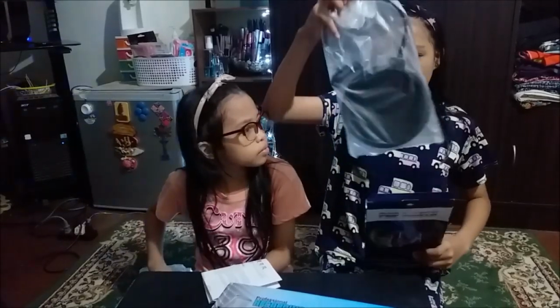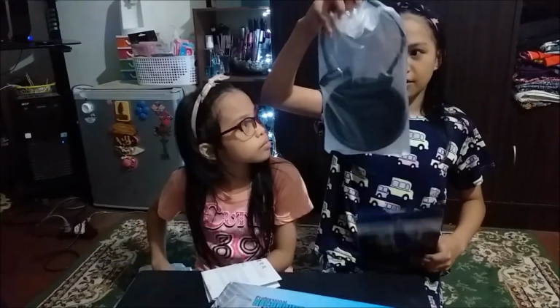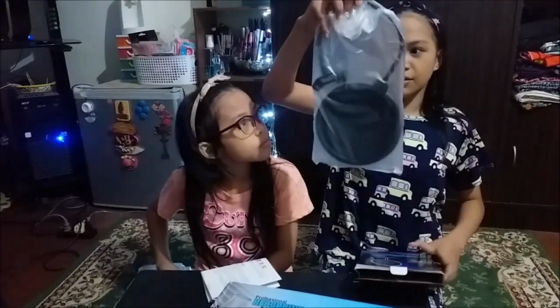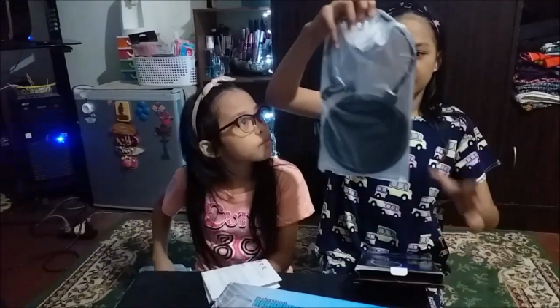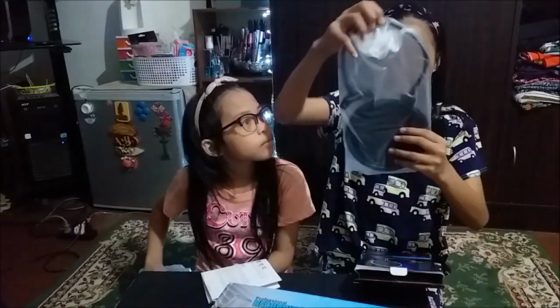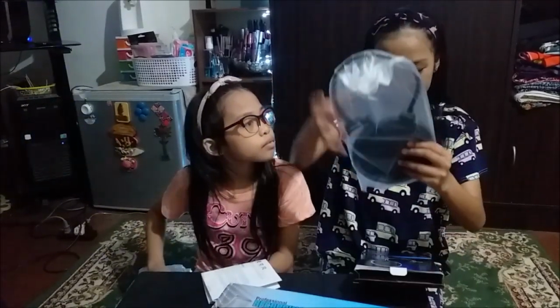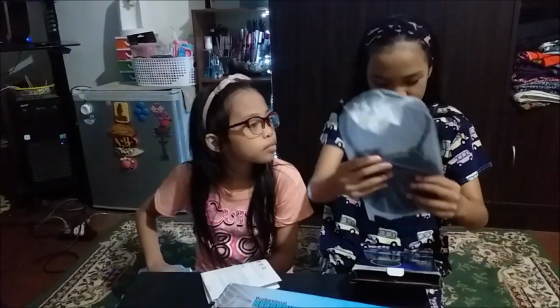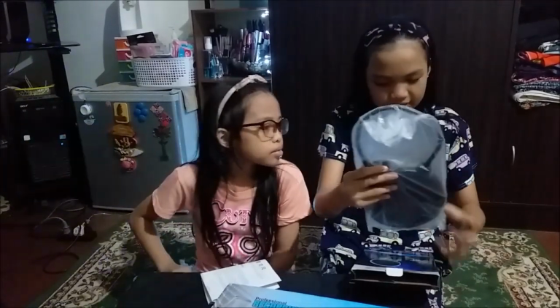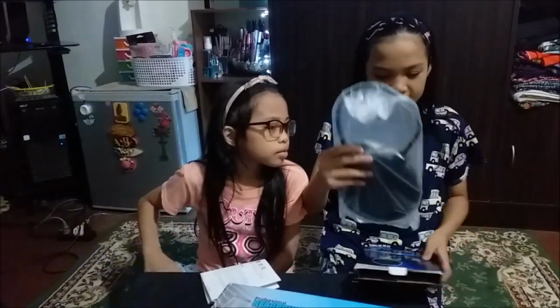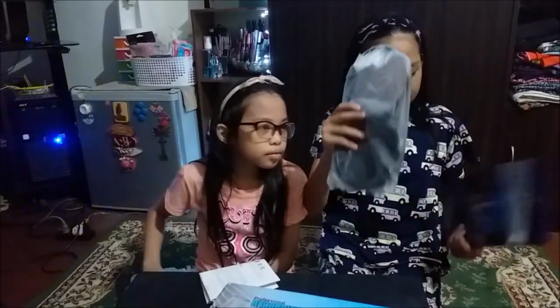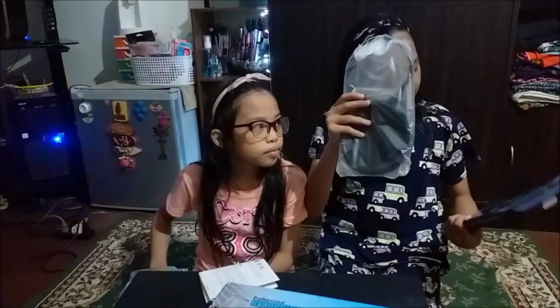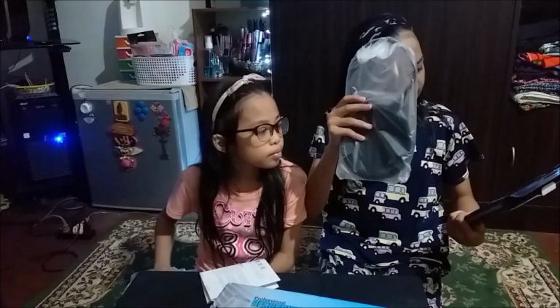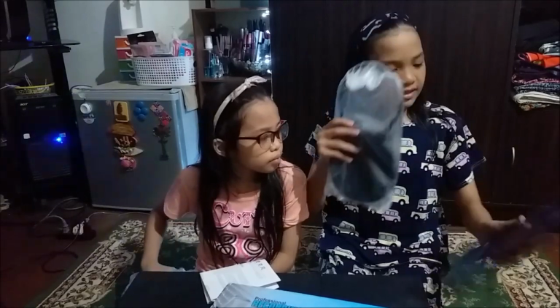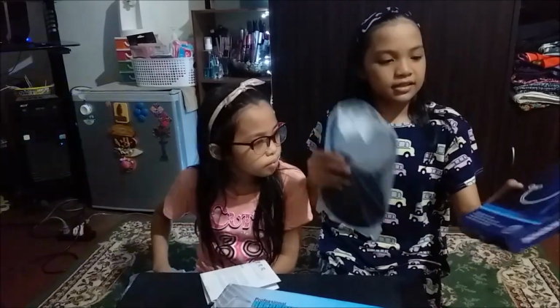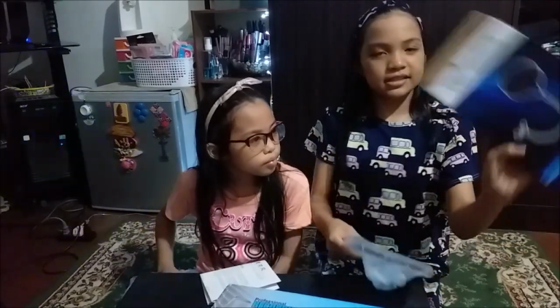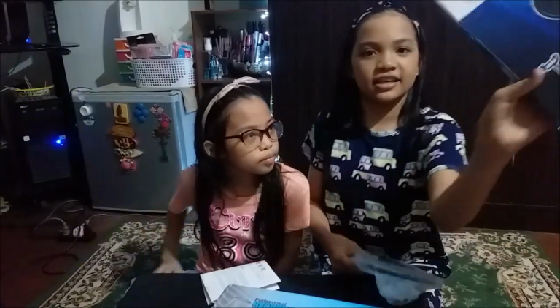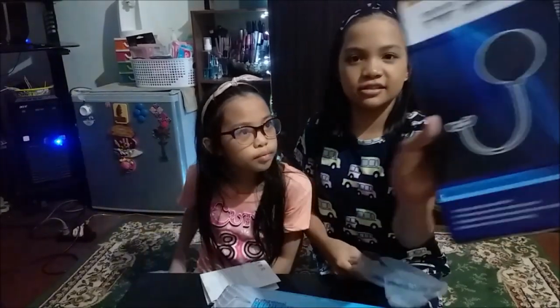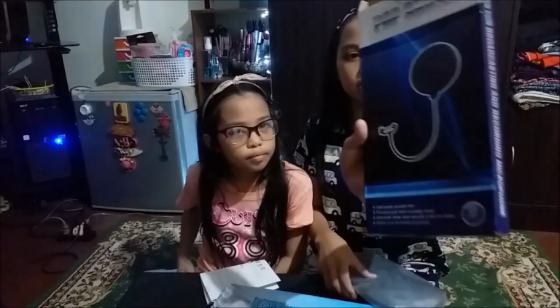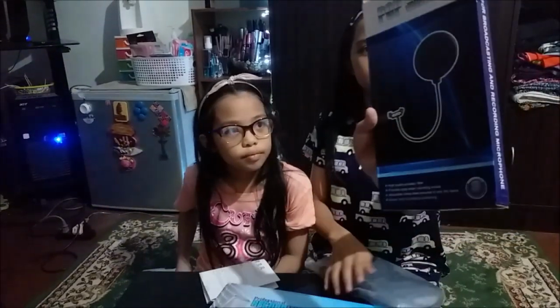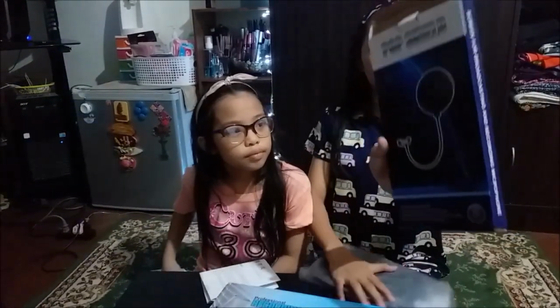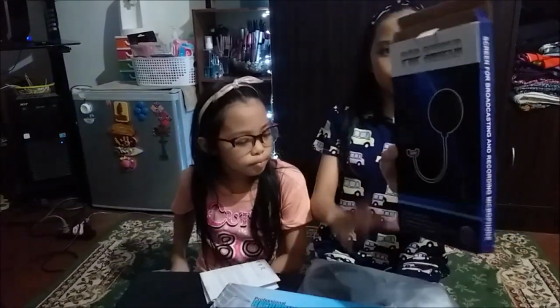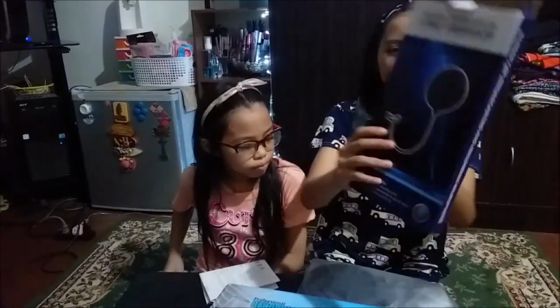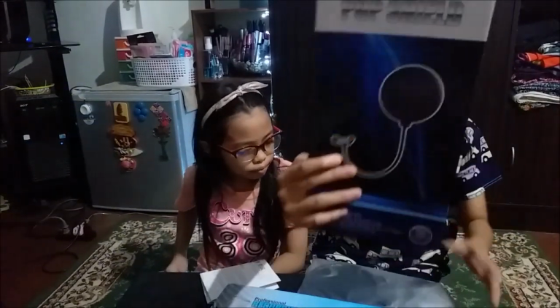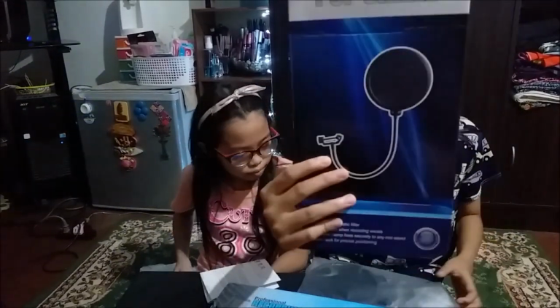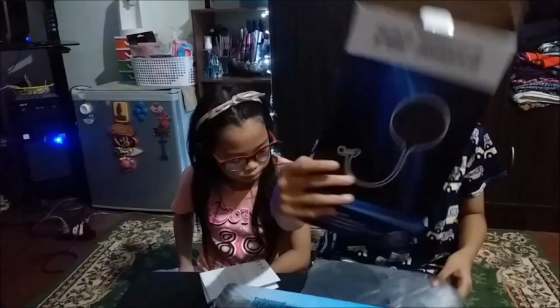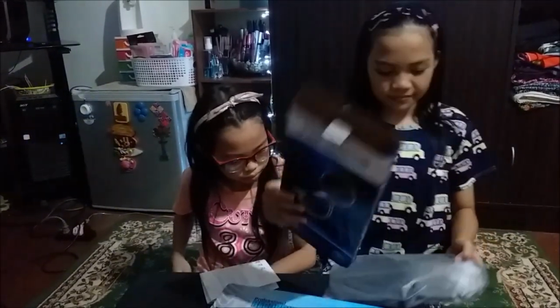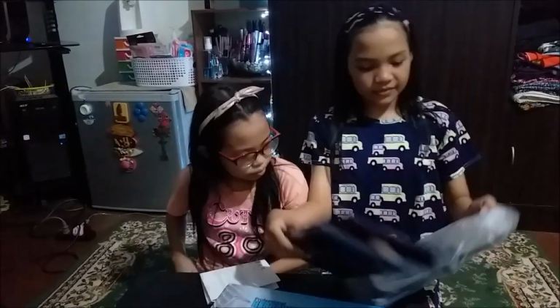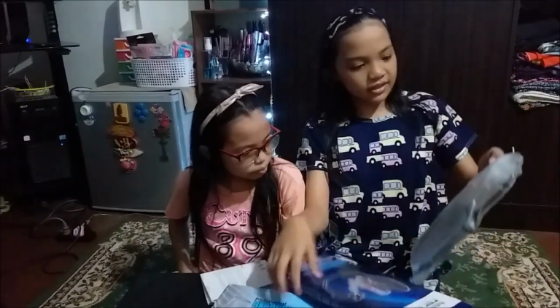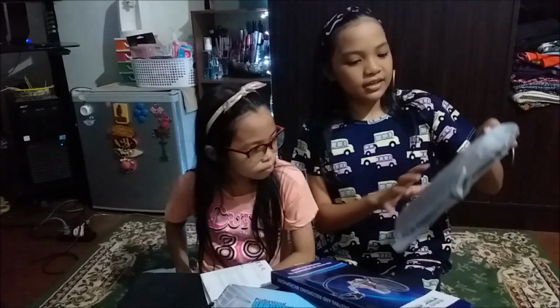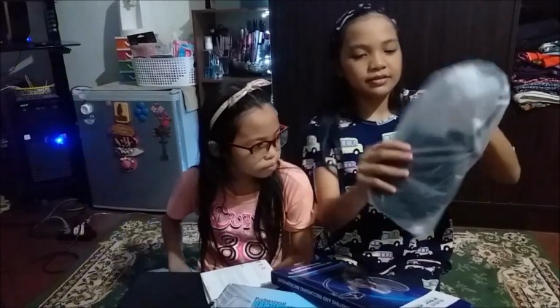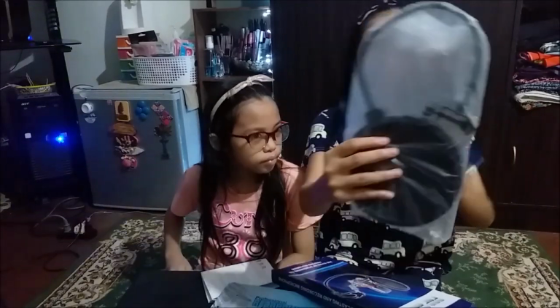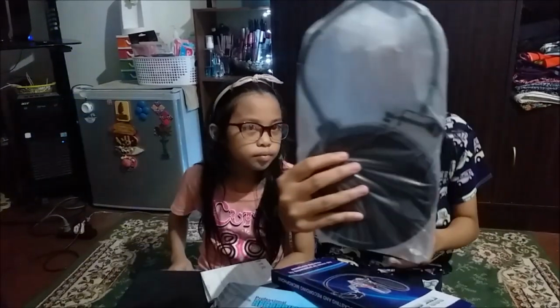Oh, there it is! It's like this one. I'm going to show you — there it is.